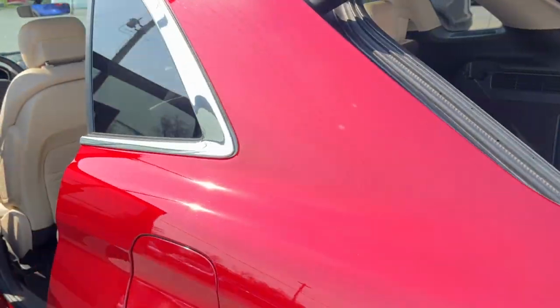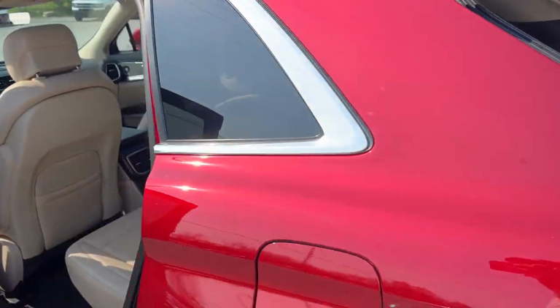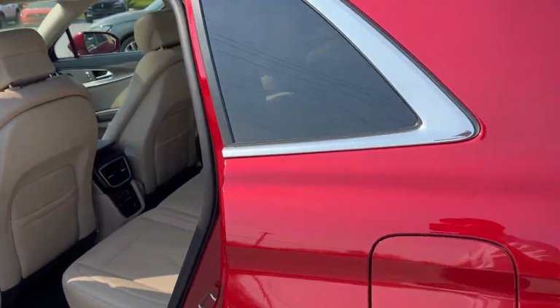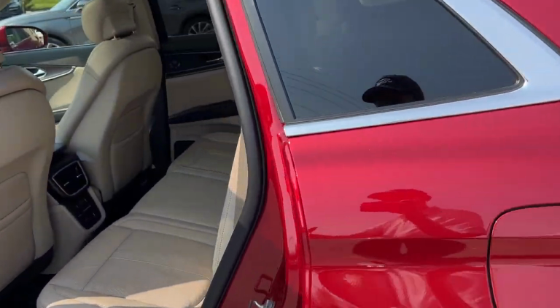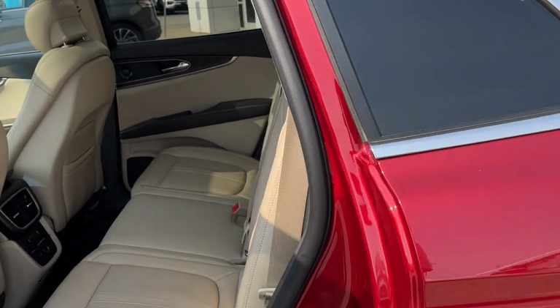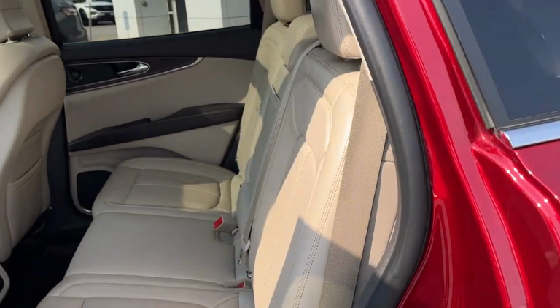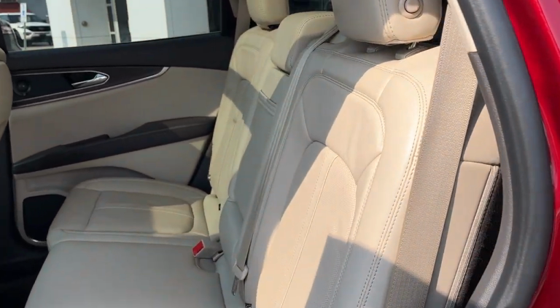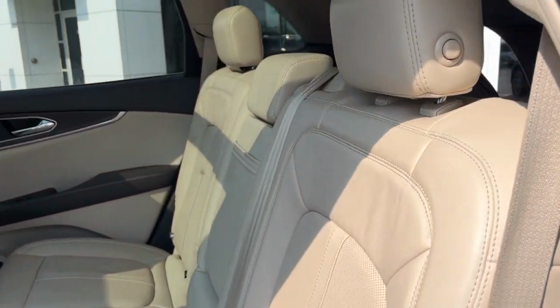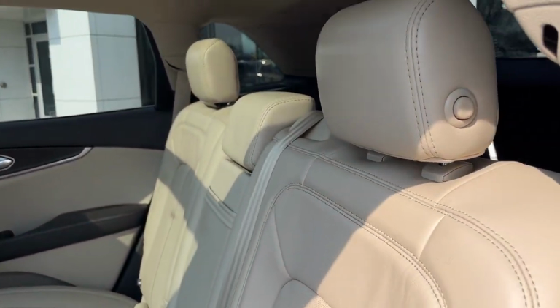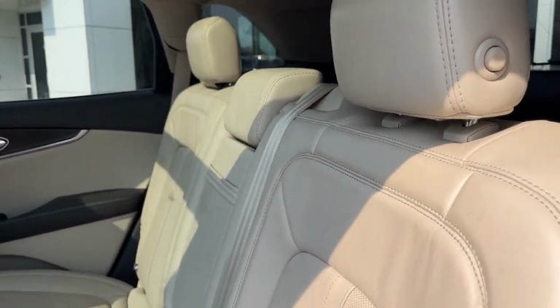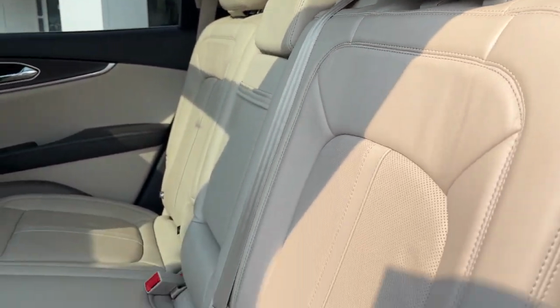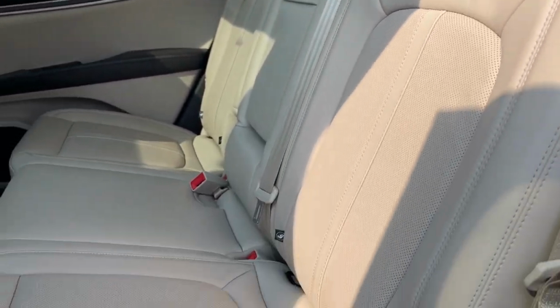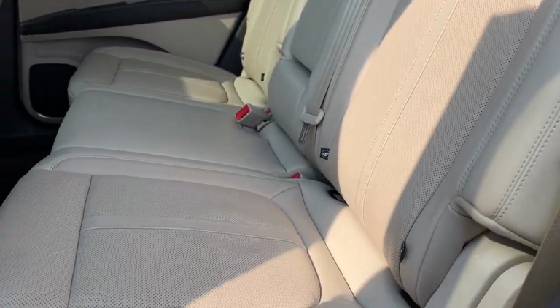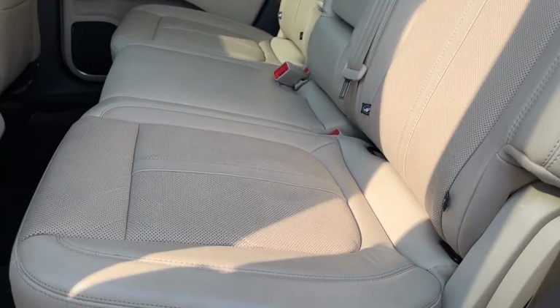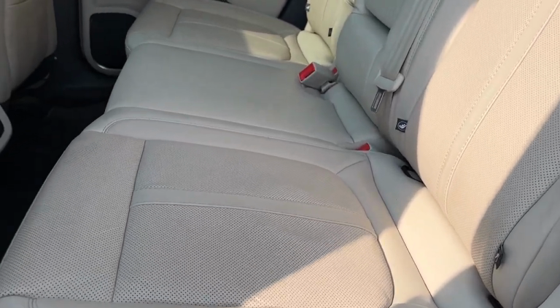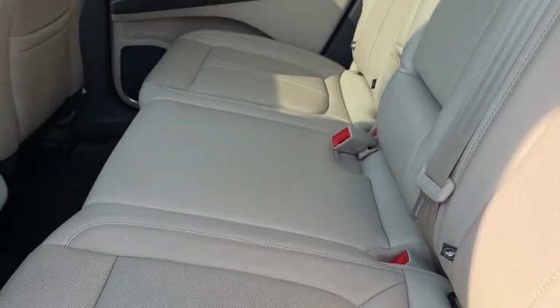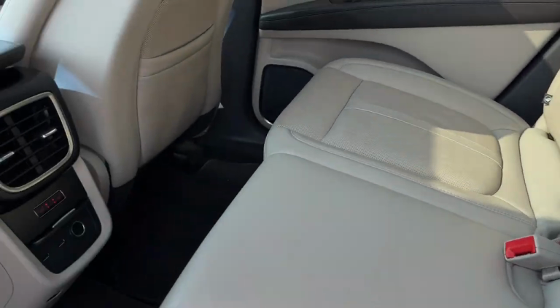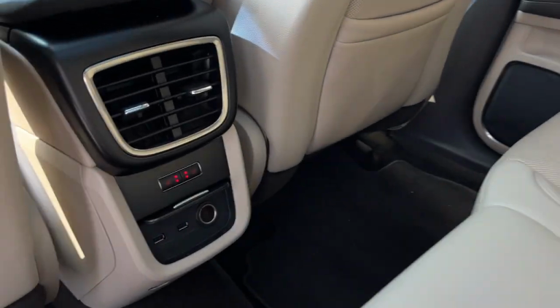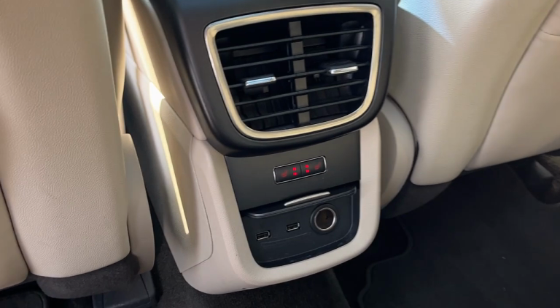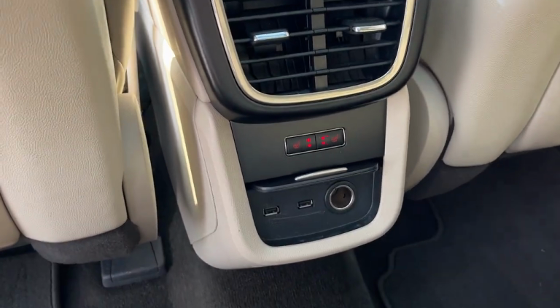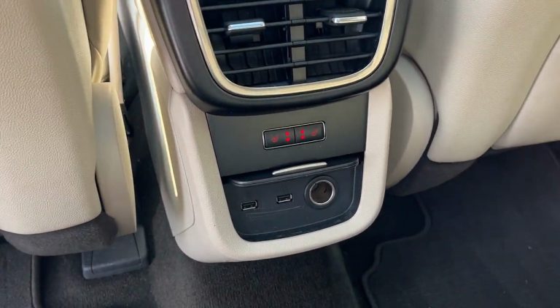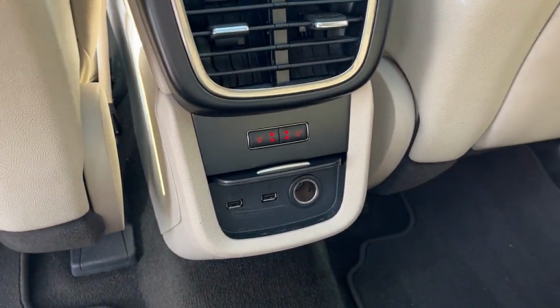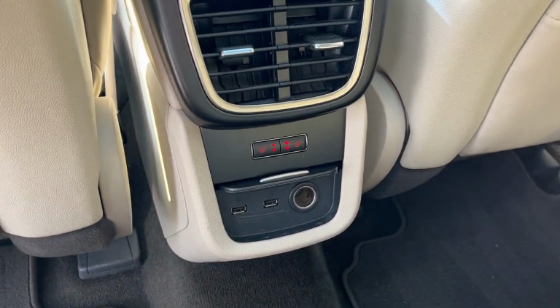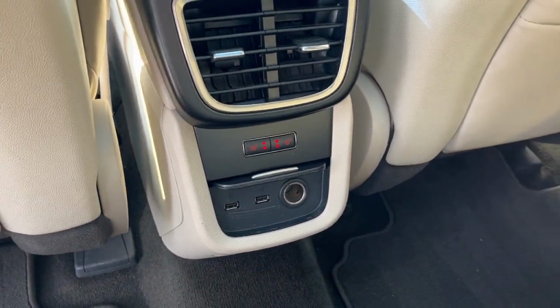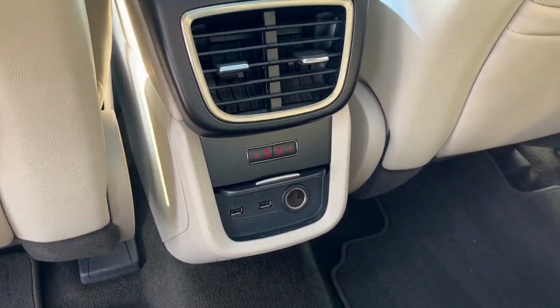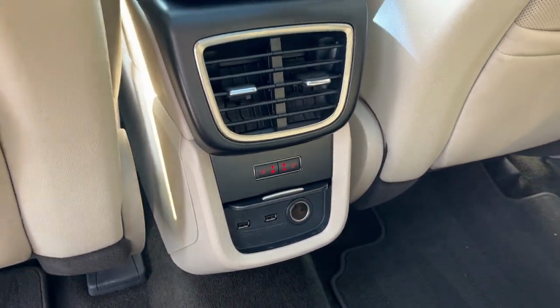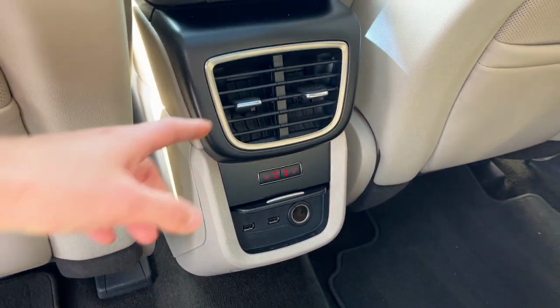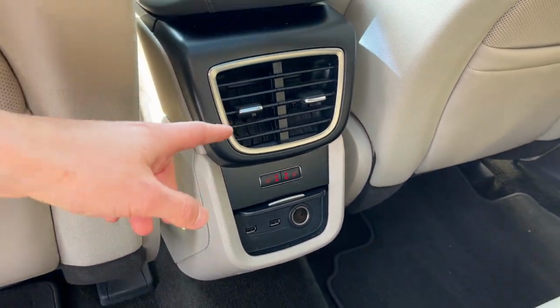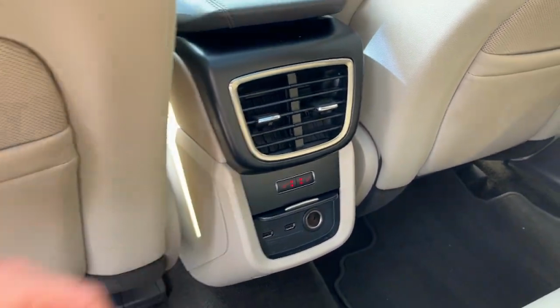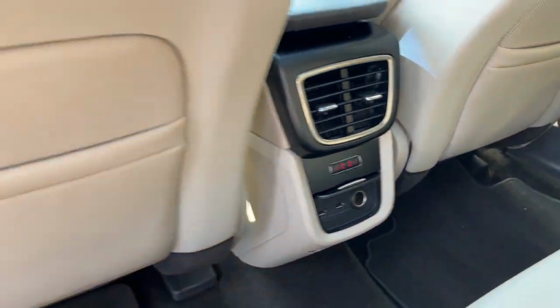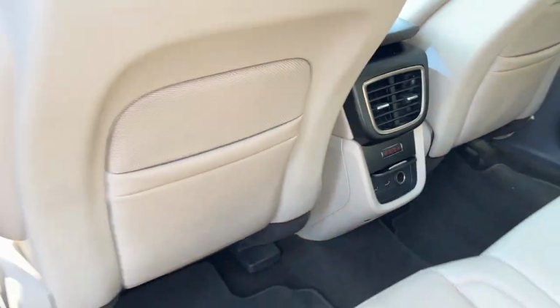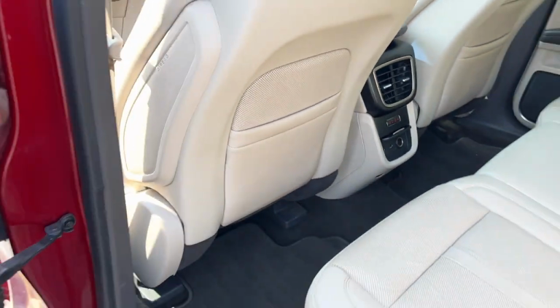Coming around to the really nice sandstone interior — awesome leather throughout. The seats are comfortable front and back, and the rear ones are heated. You also have your own USB ports back here, as well as a 12-volt outlet and climate vents.